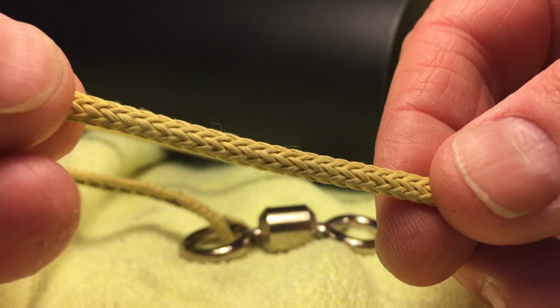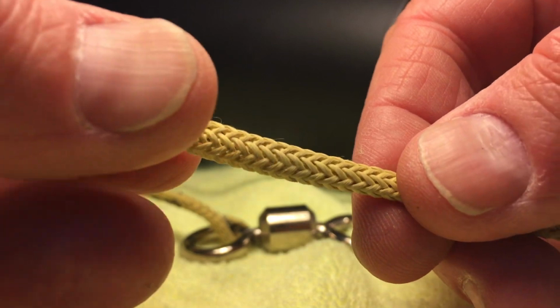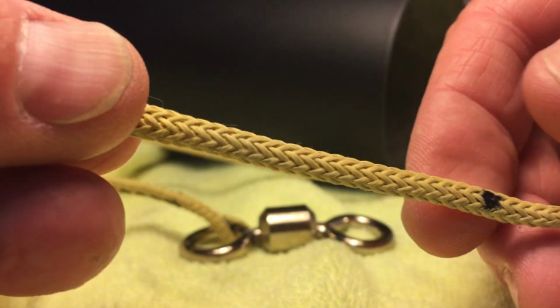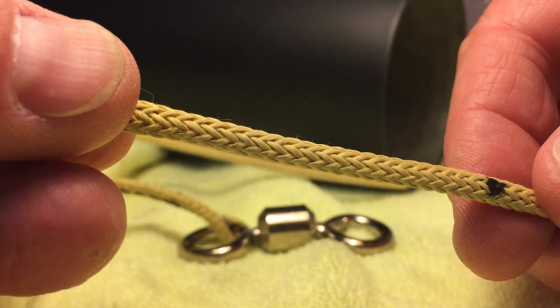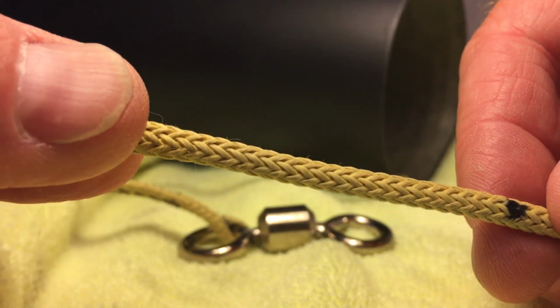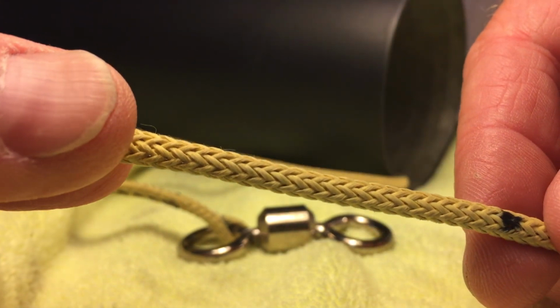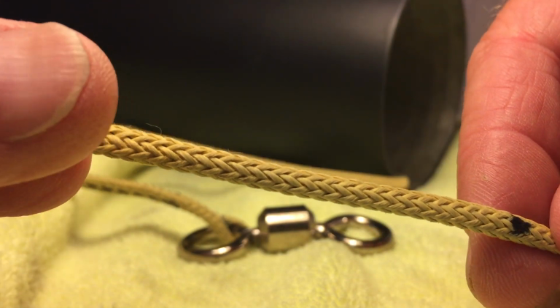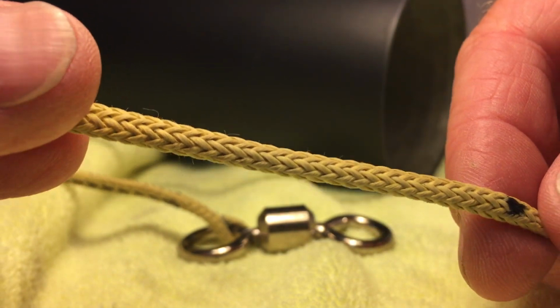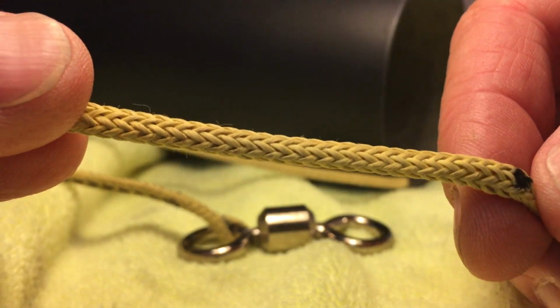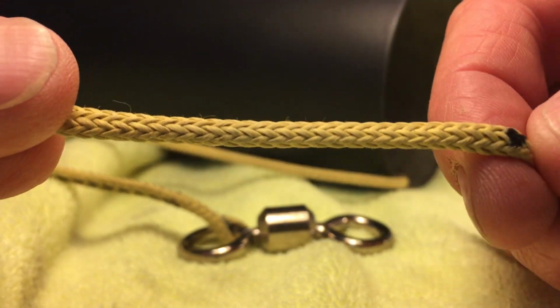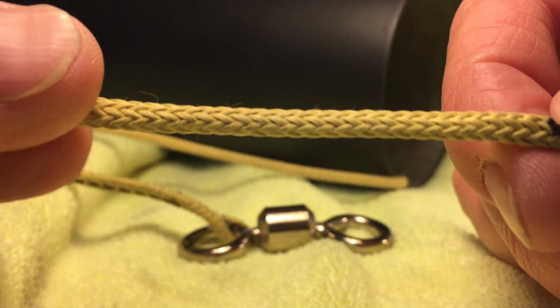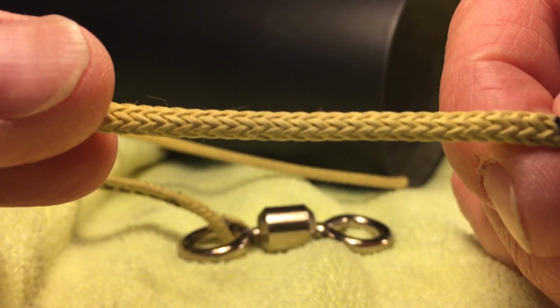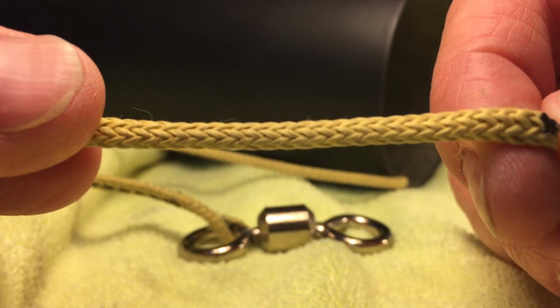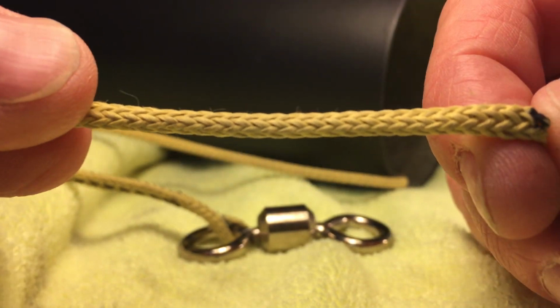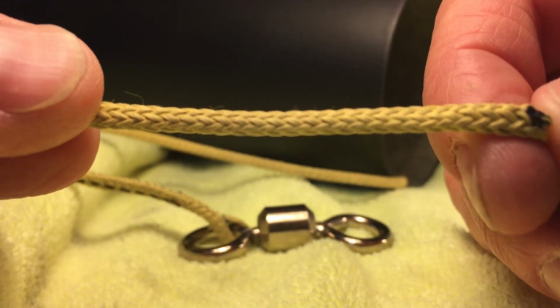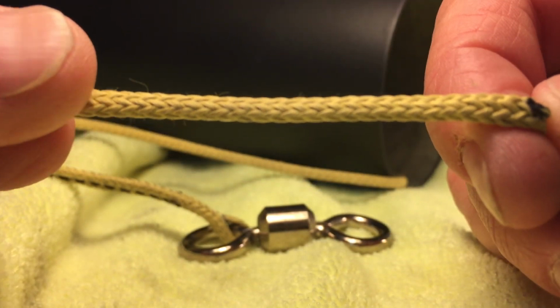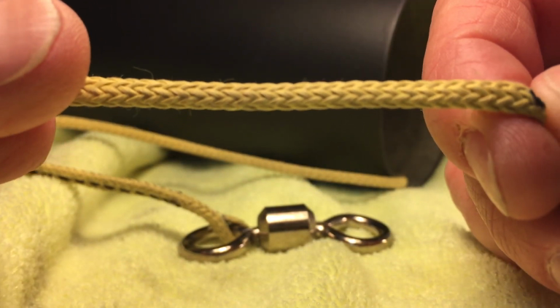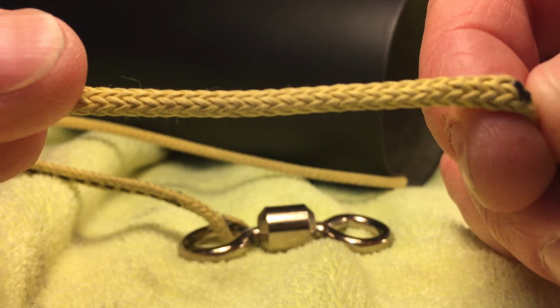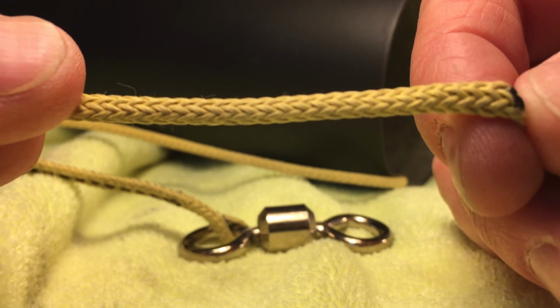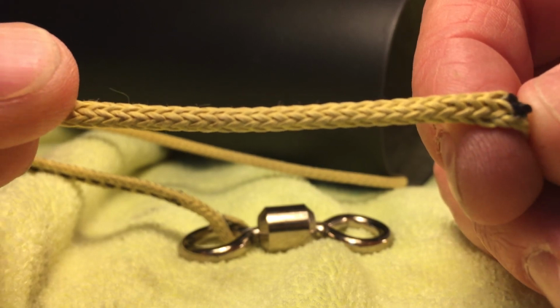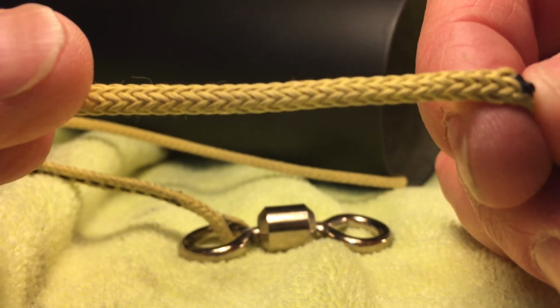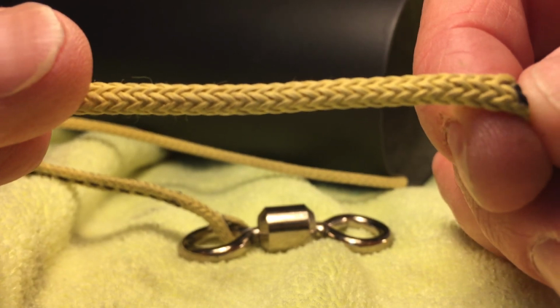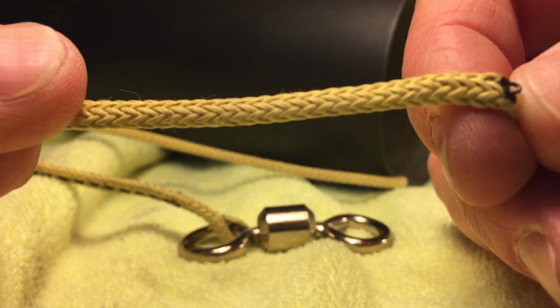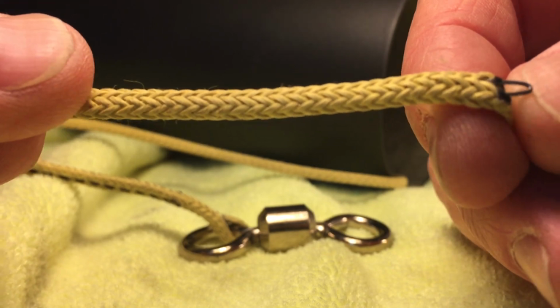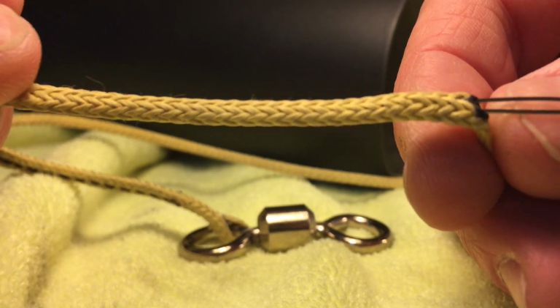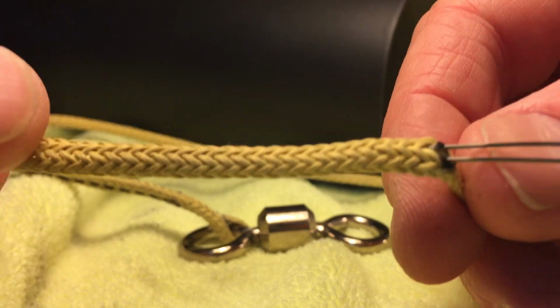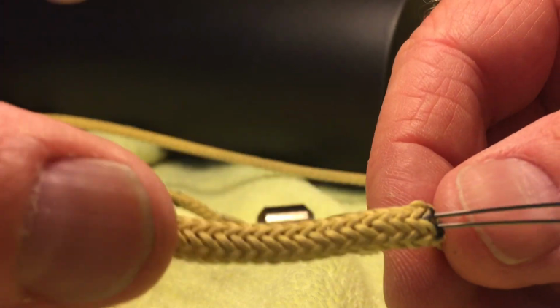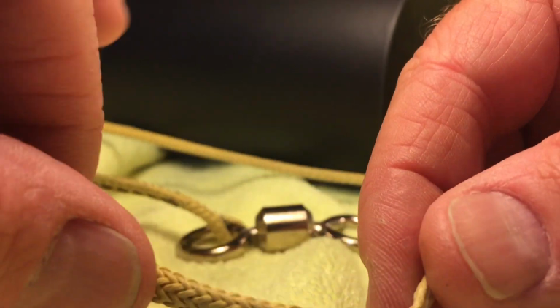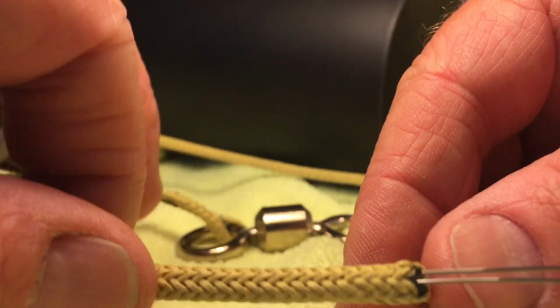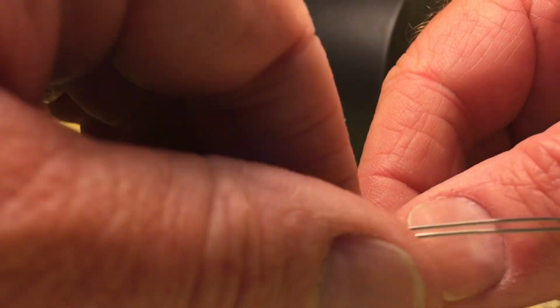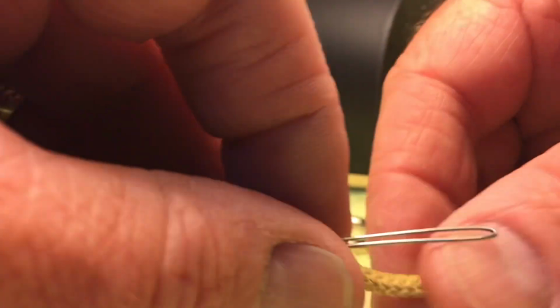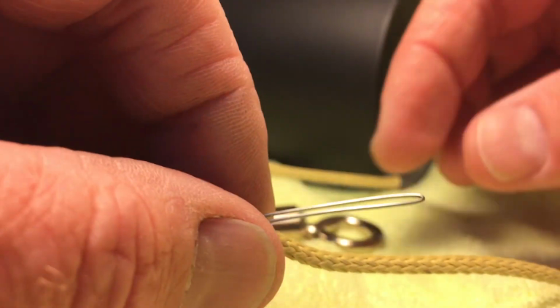I've already marked this right here about my mark. Try to gently wiggle the finger trap tool out at the mark. There's the tool out.